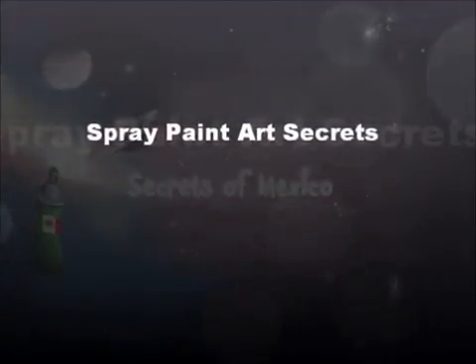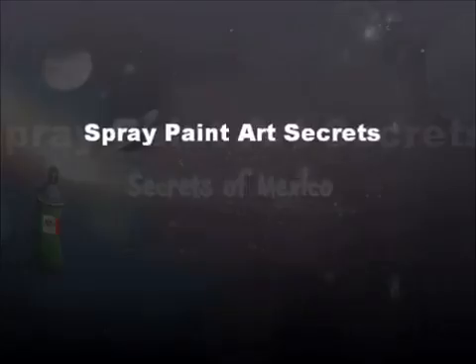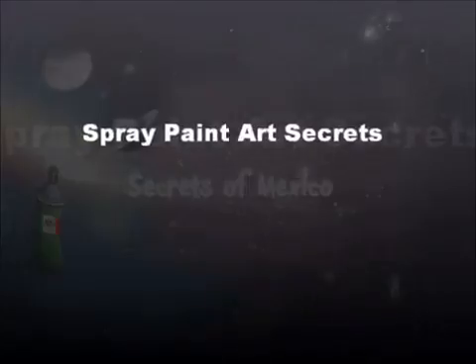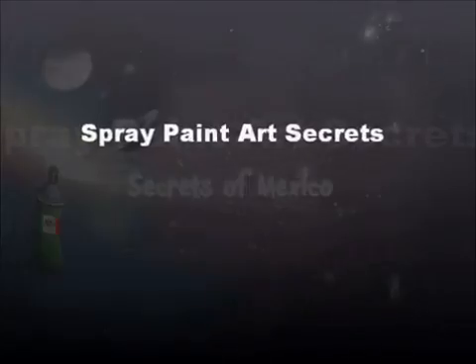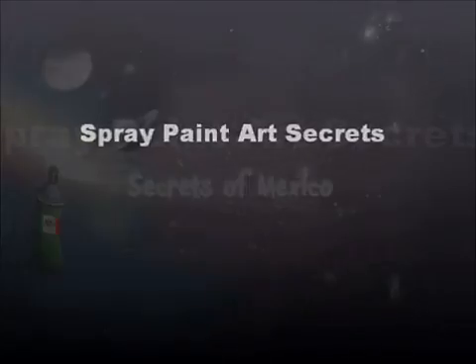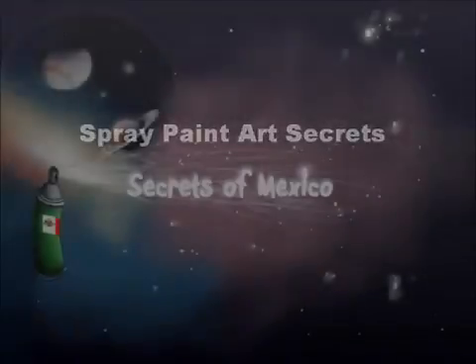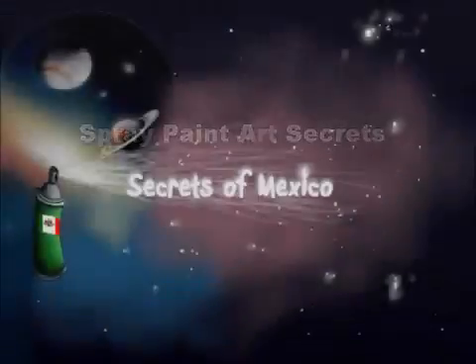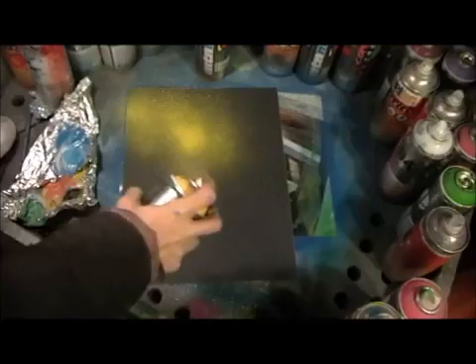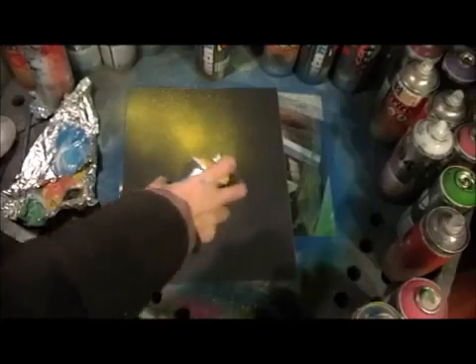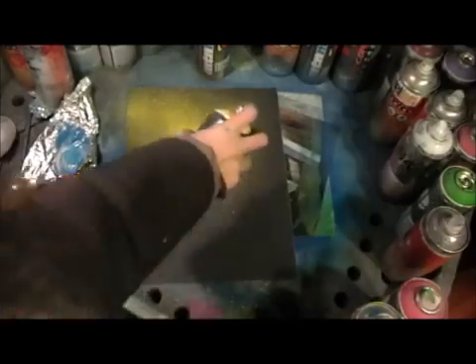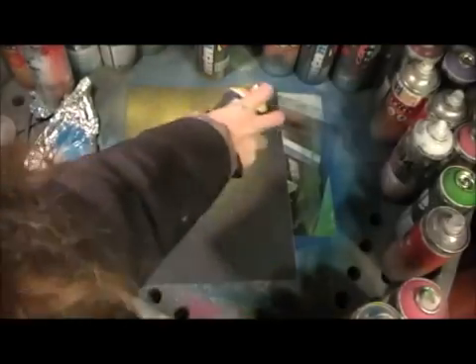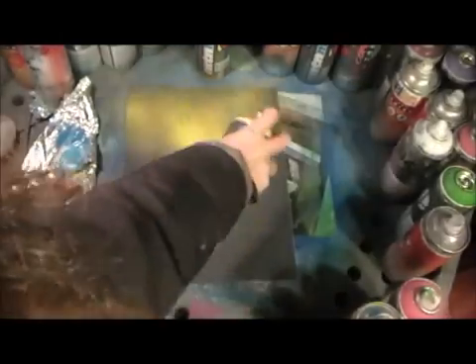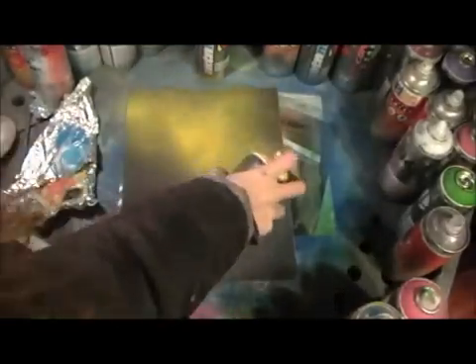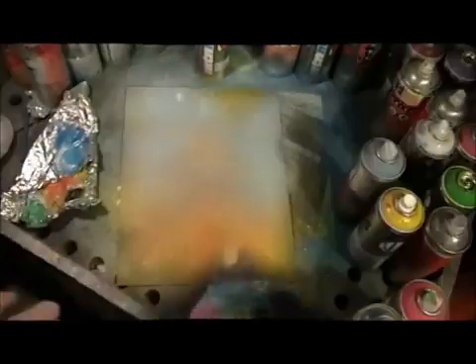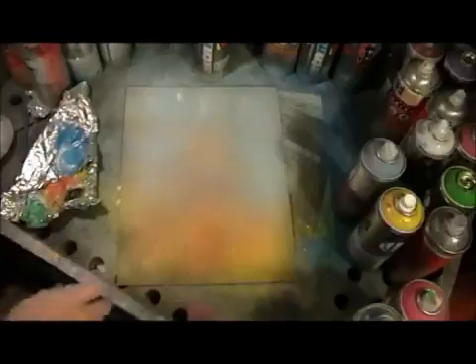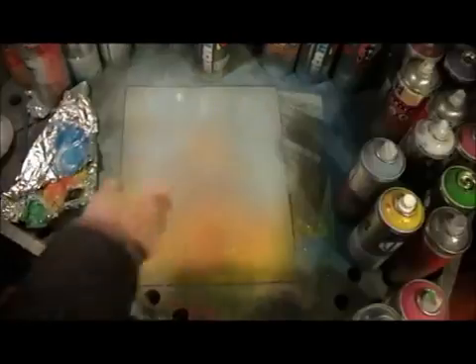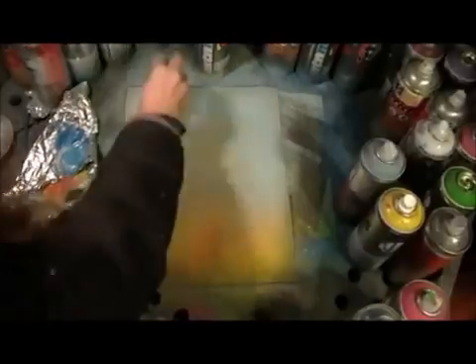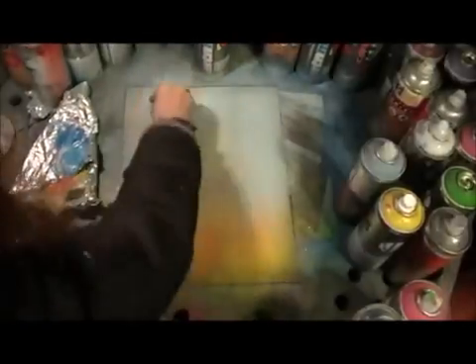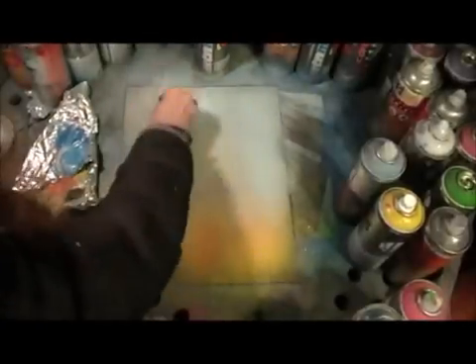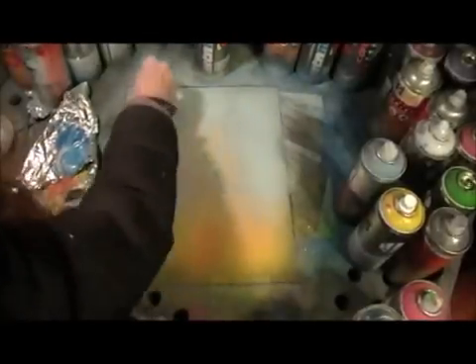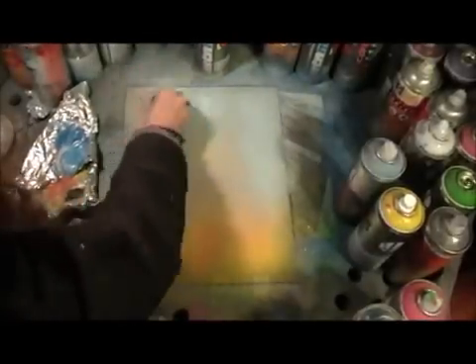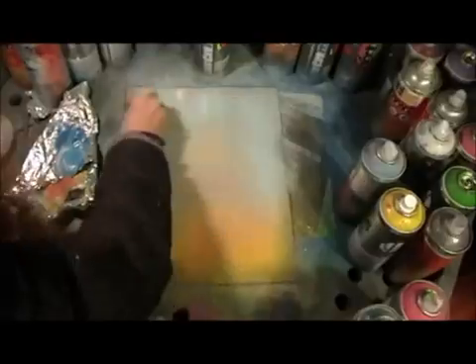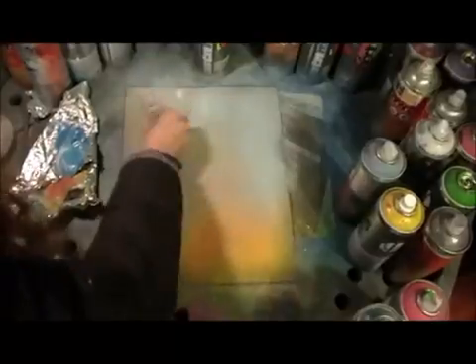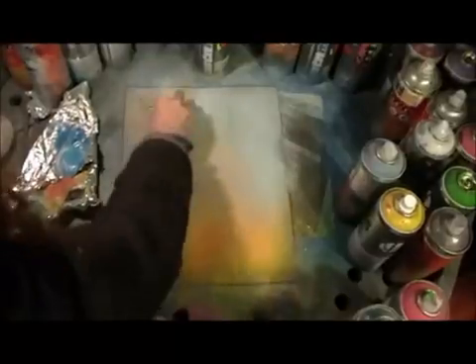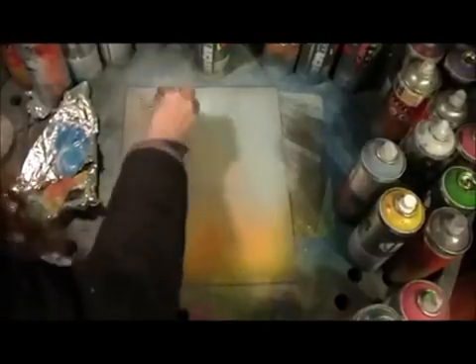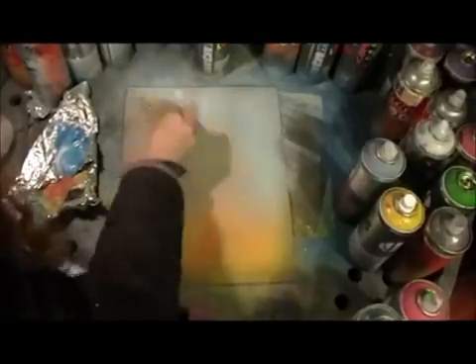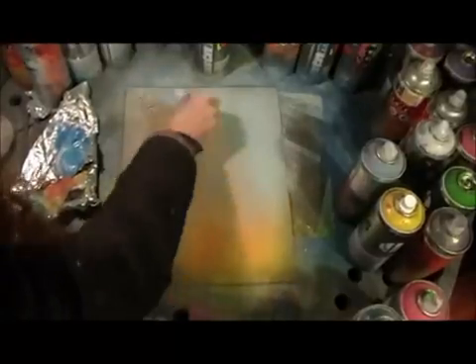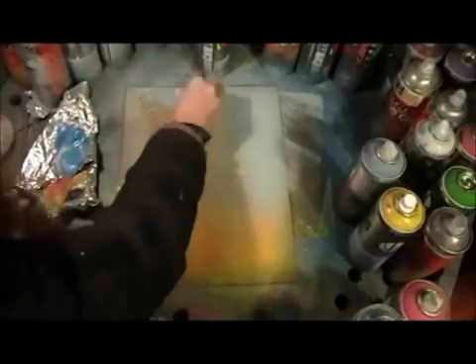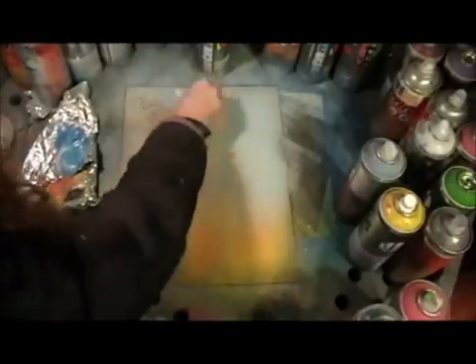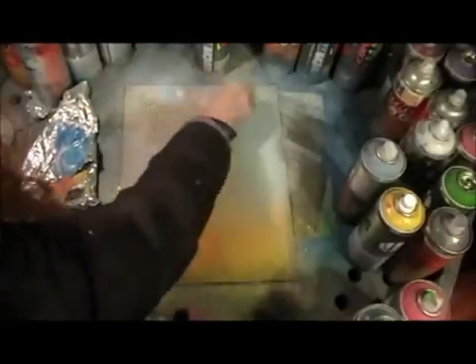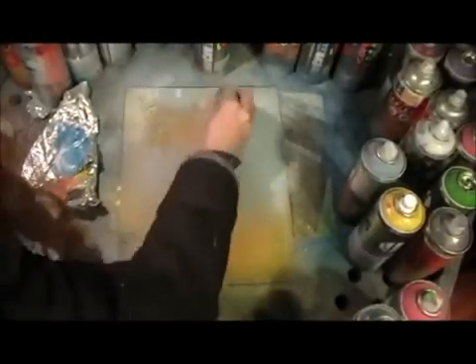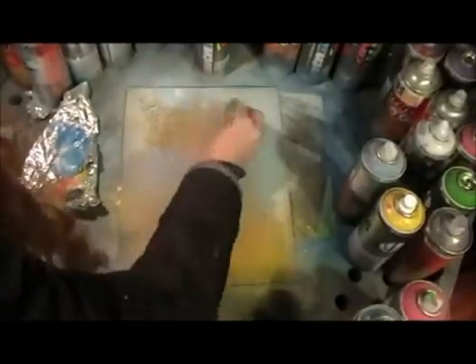Hi, this is Elisa Amour from Spray Paint Art Secrets and I've got lots of great videos for you this month of September.